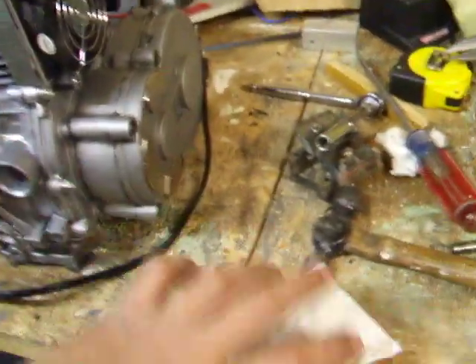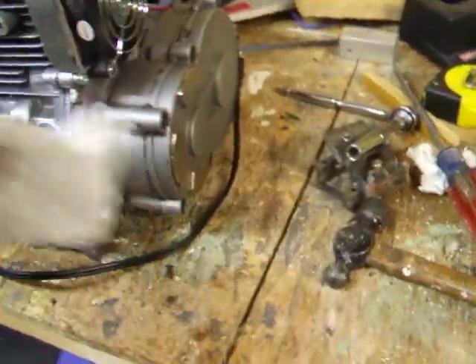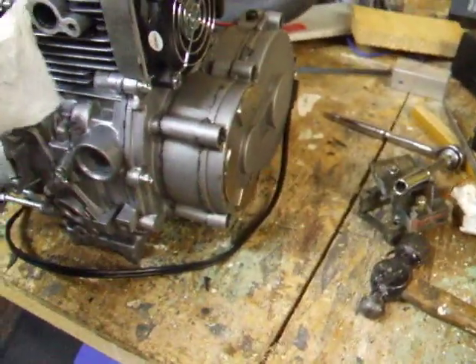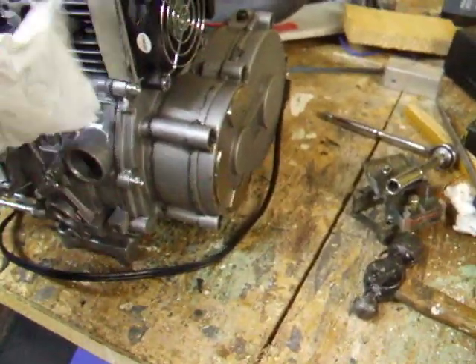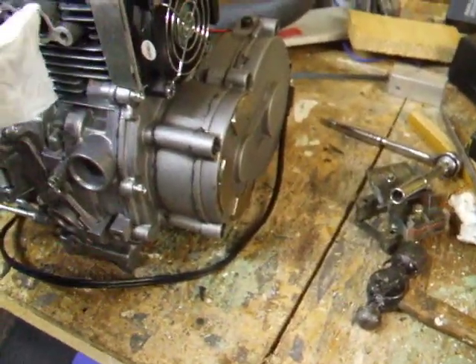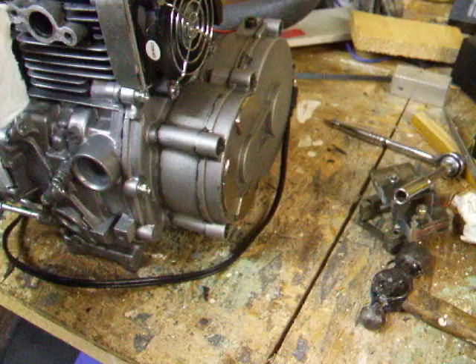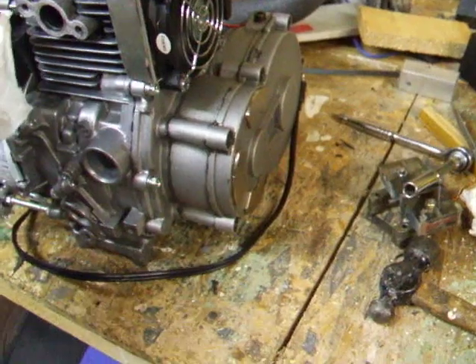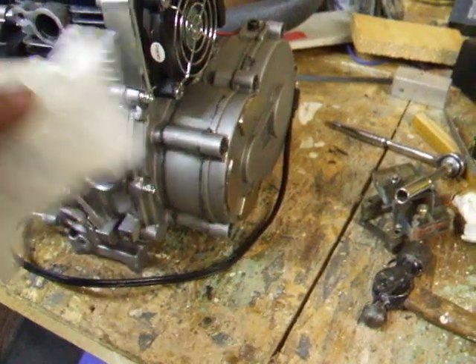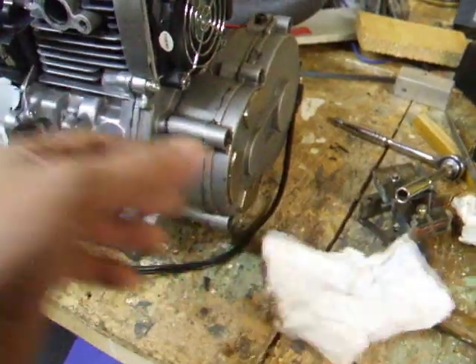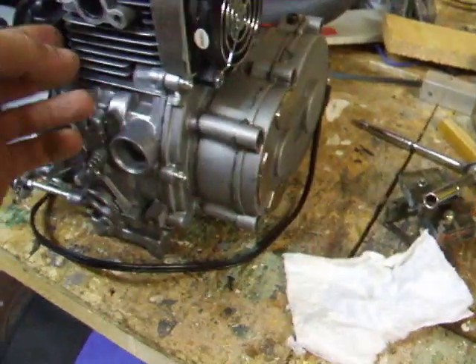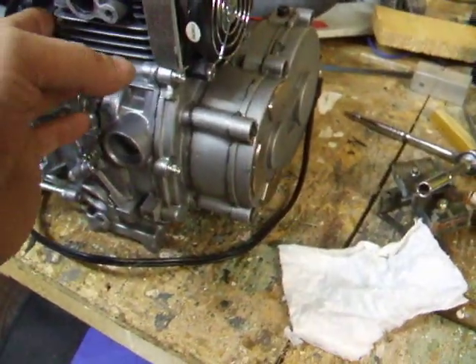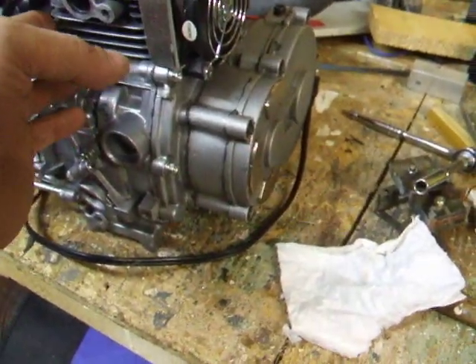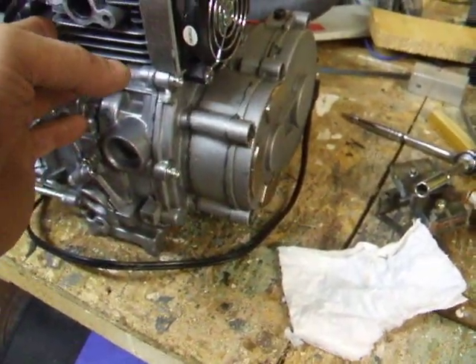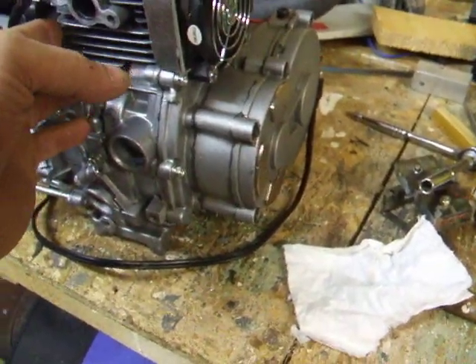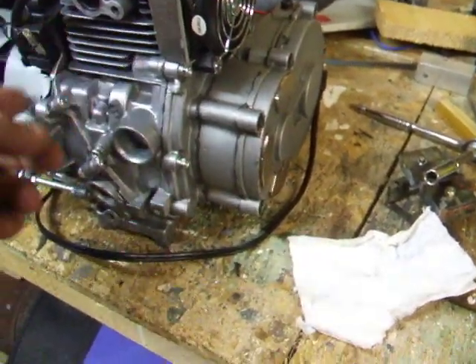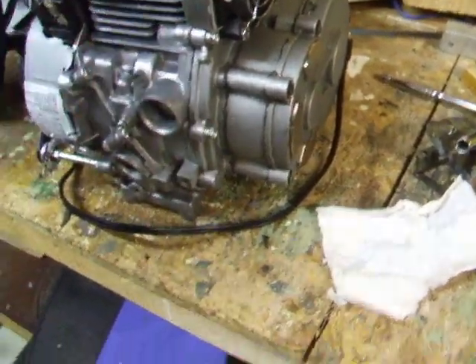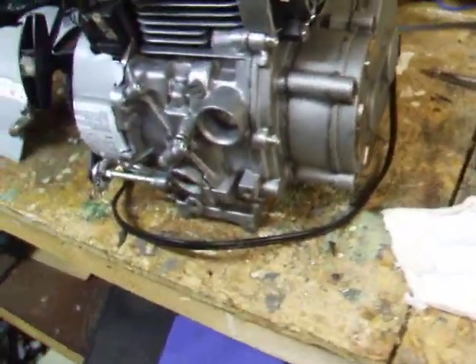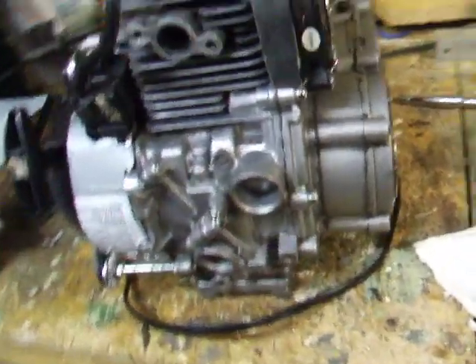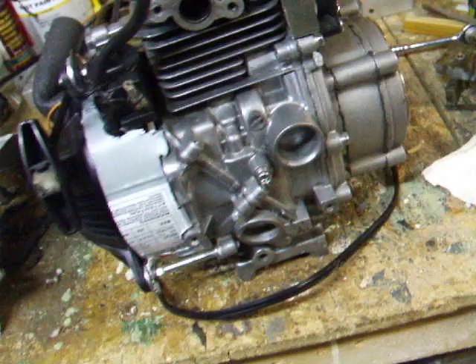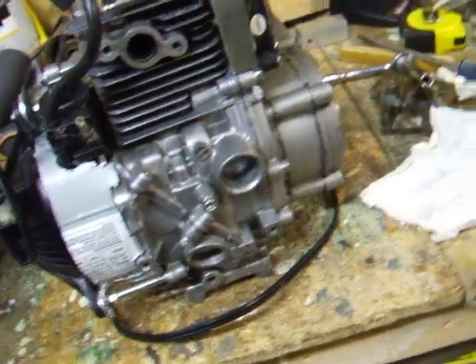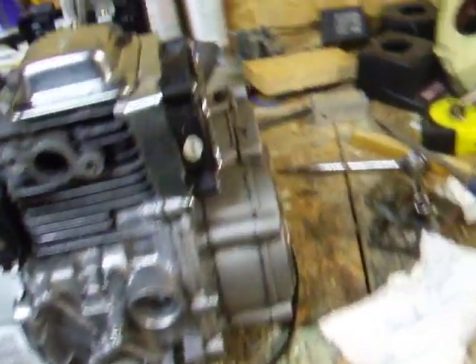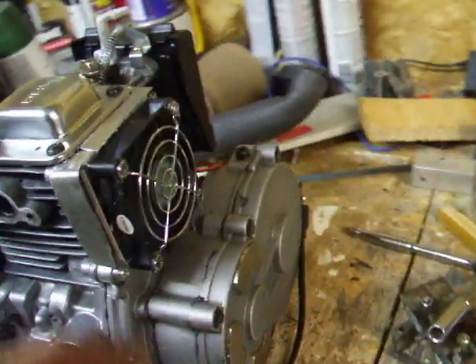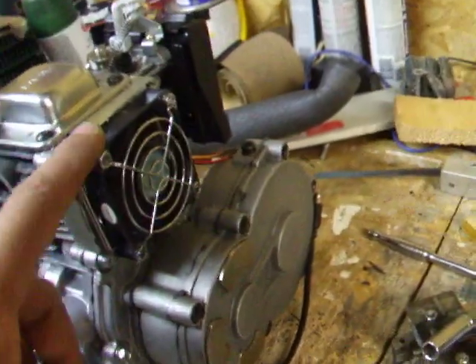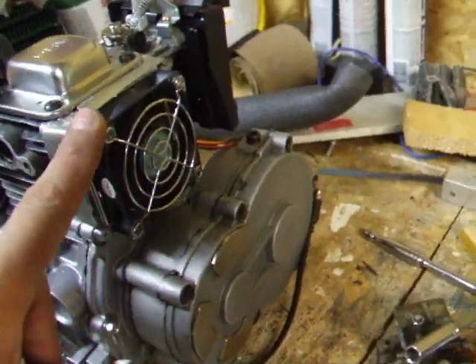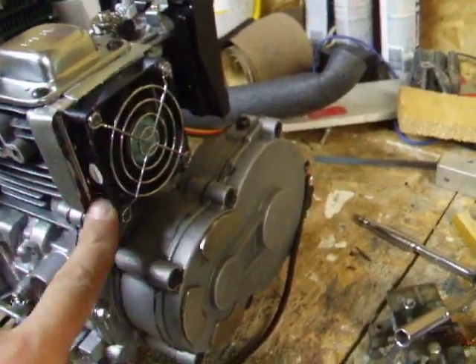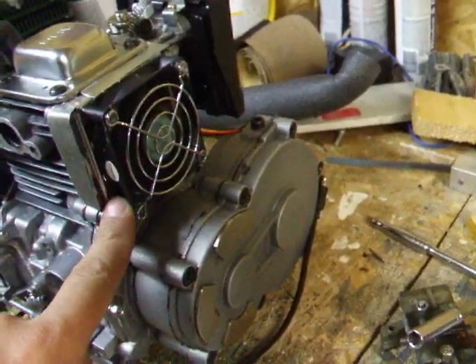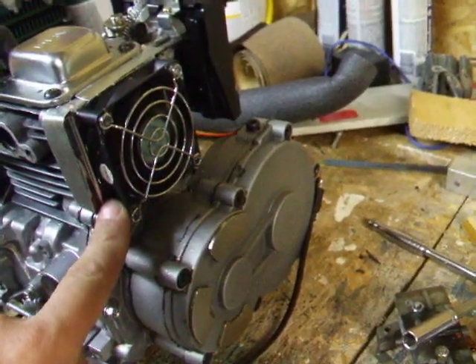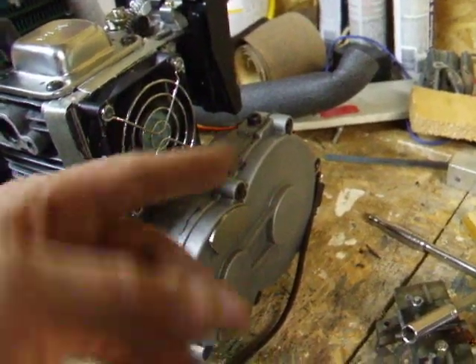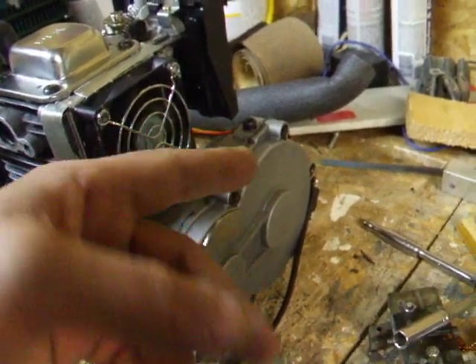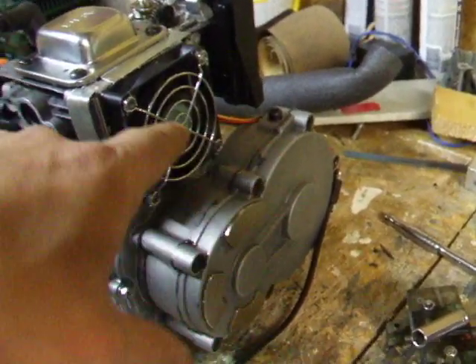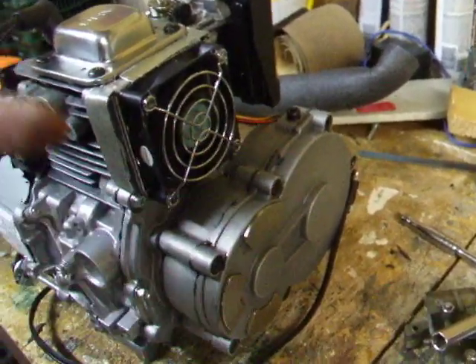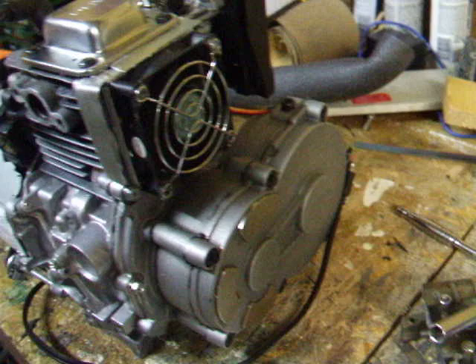The fan mod is working better than I ever dreamed it would. It's getting air all around the cylinder just as much as the original fan would. If I have any issues with heat, this is pulling air and then pushing it through.